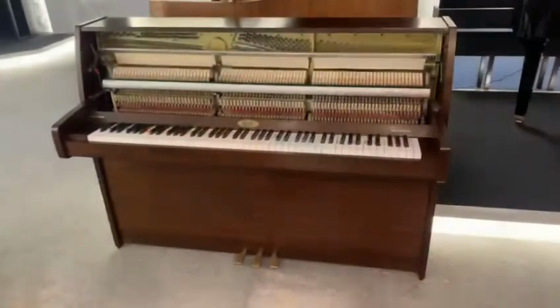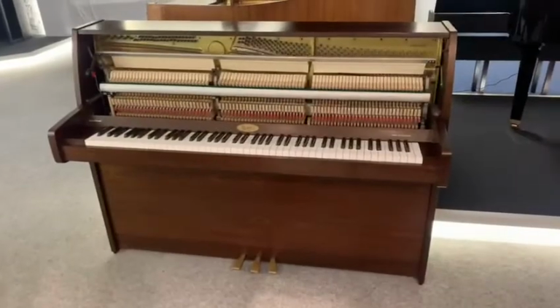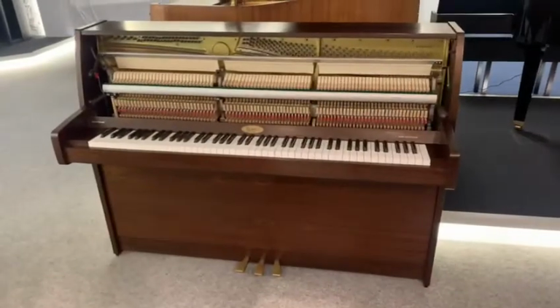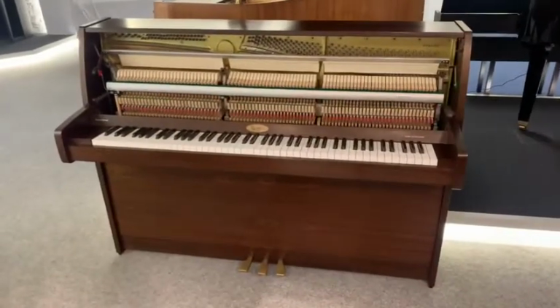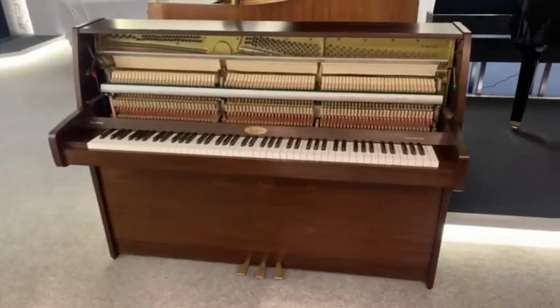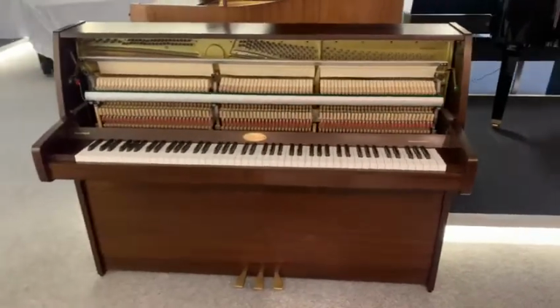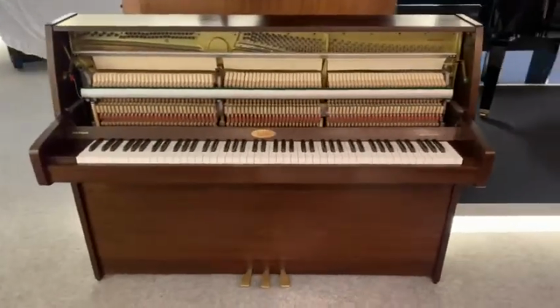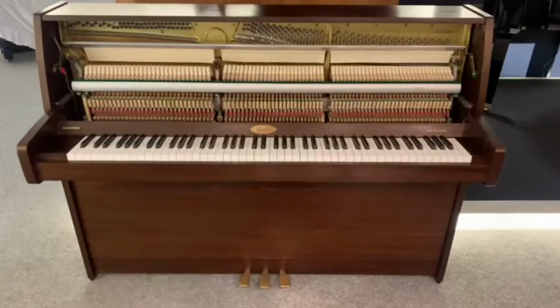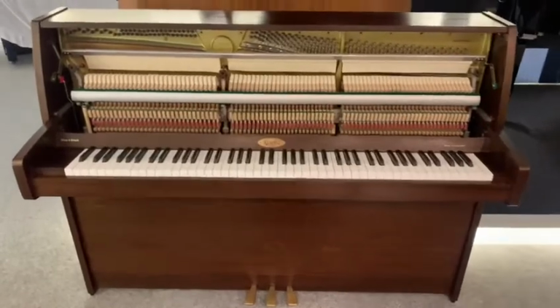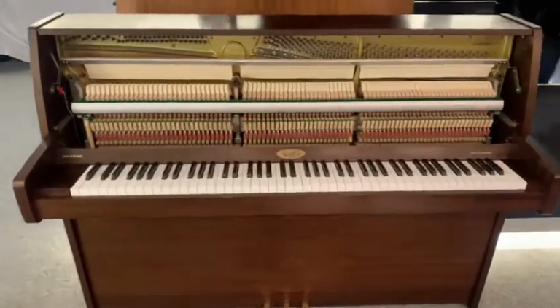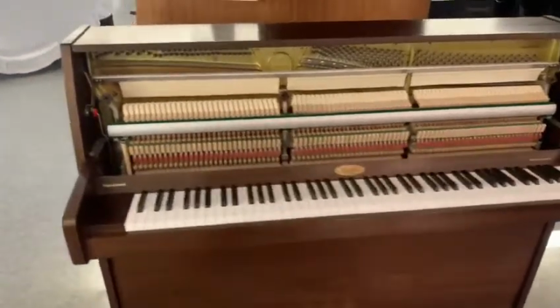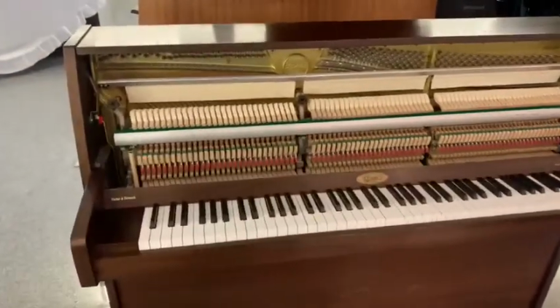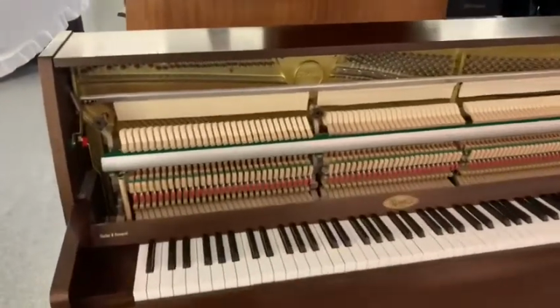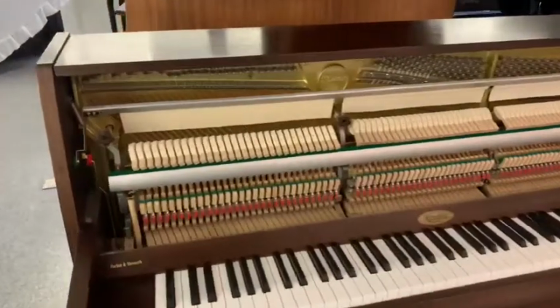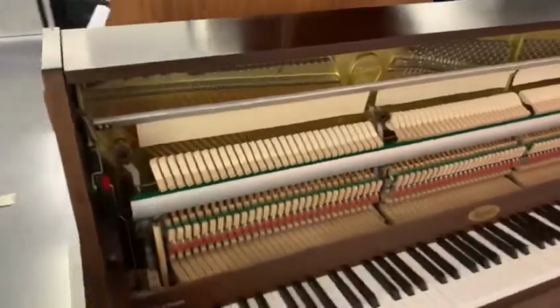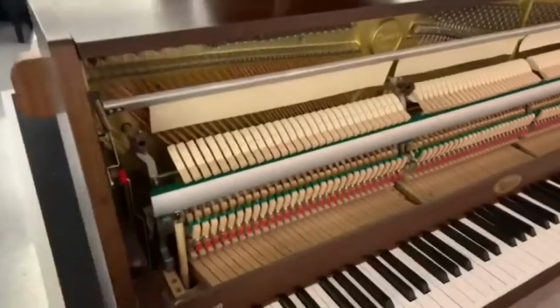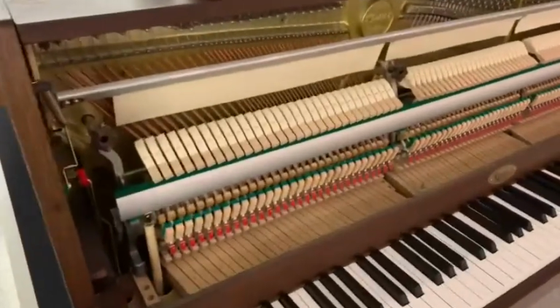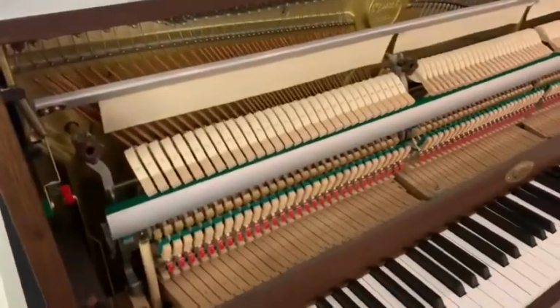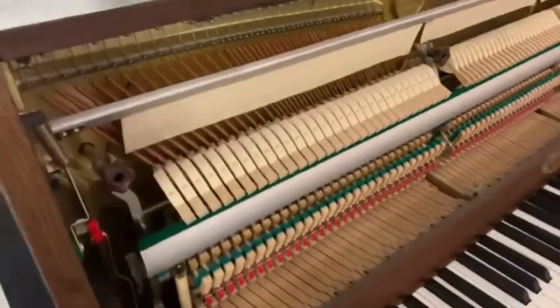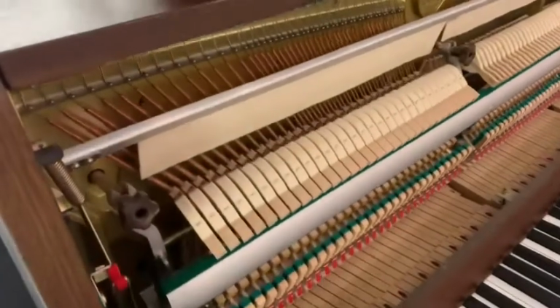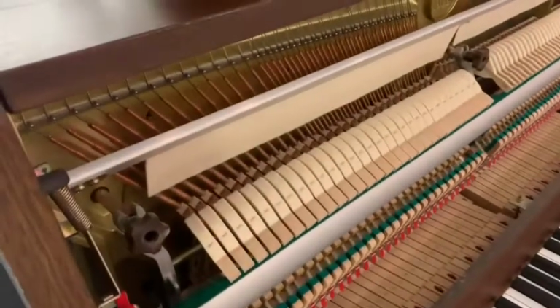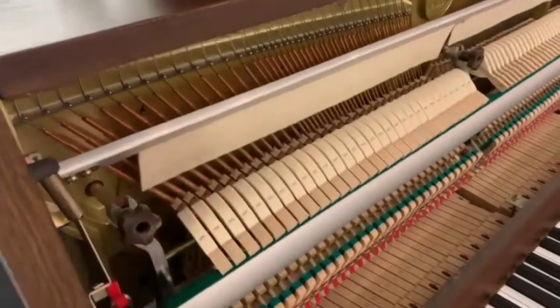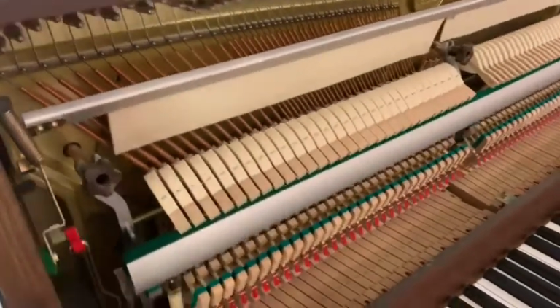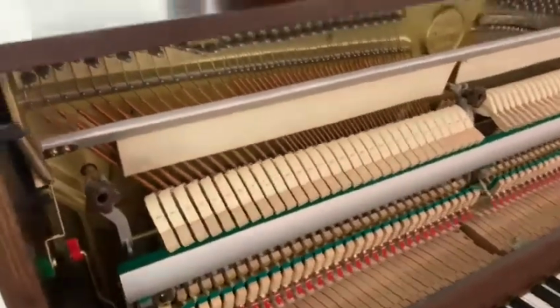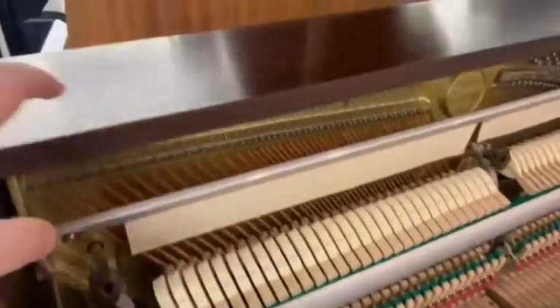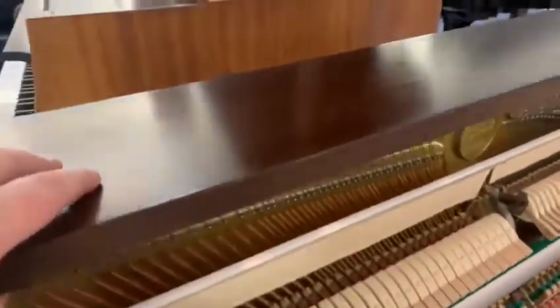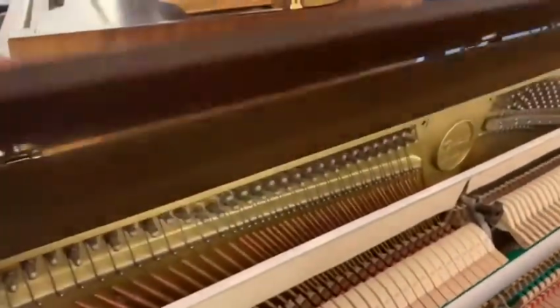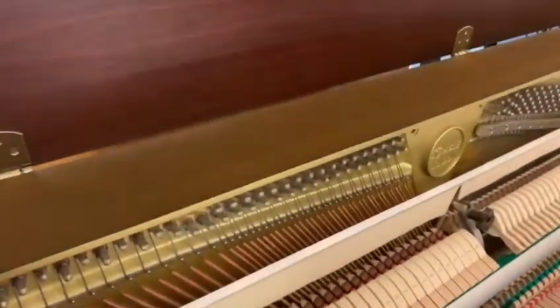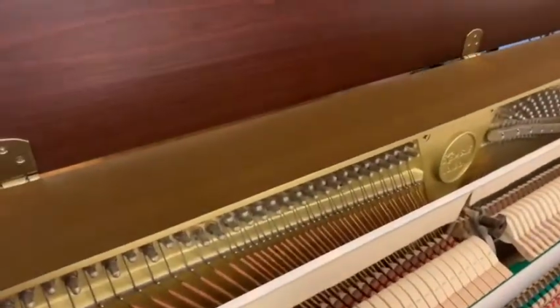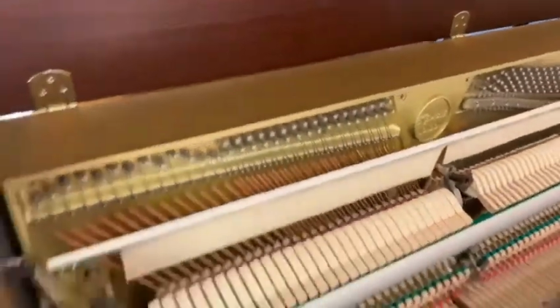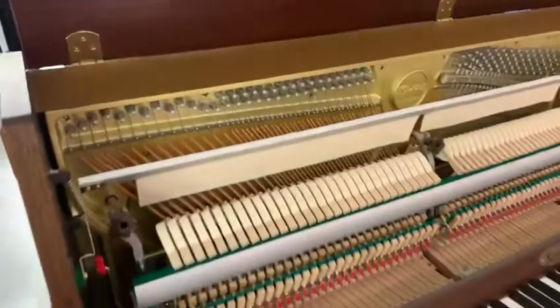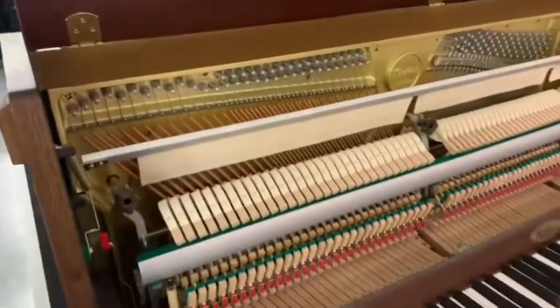I've just opened it up so you can have a look at the inside. It's in really, really good condition. Considering its age, it's almost immaculate — it's been well looked after. You can see the internals here. I'll just lift this up so you can get a better view. It looks spot on.